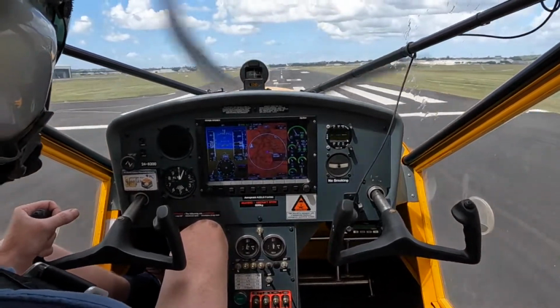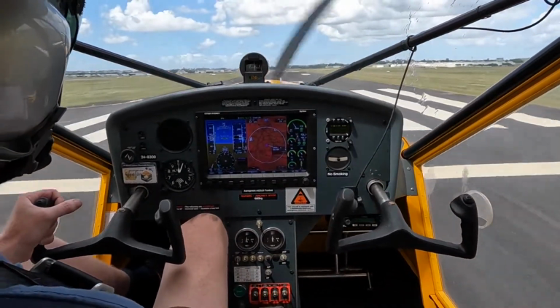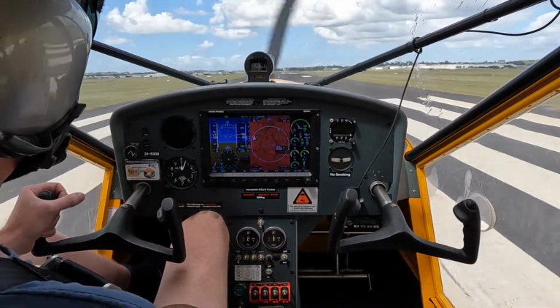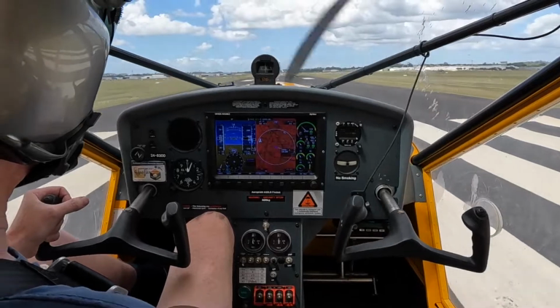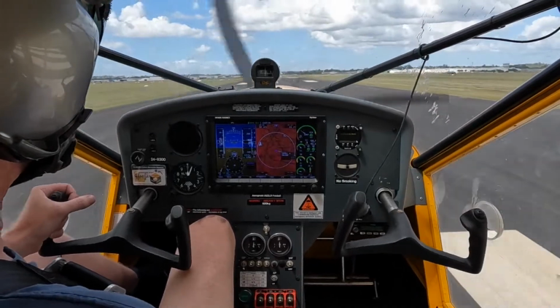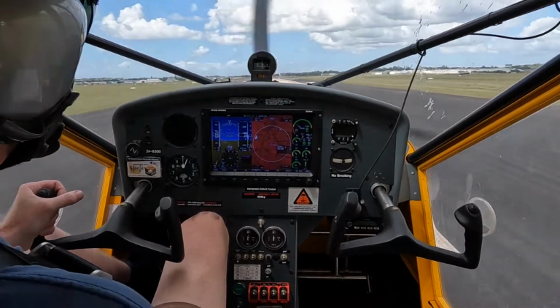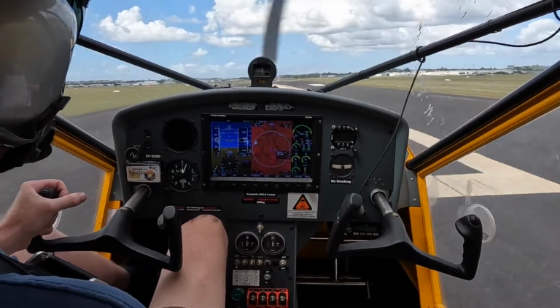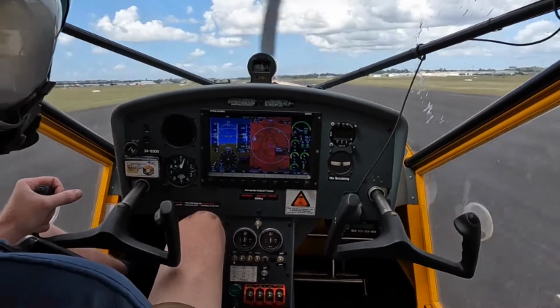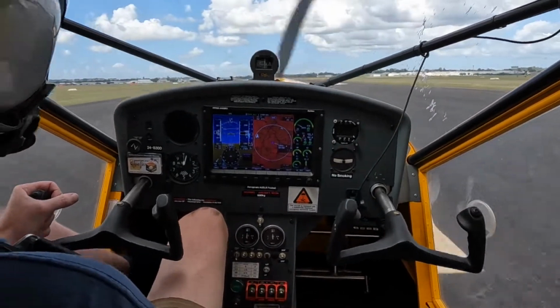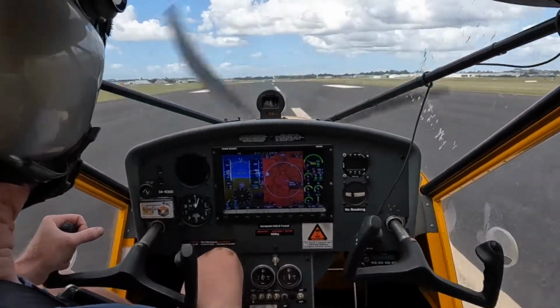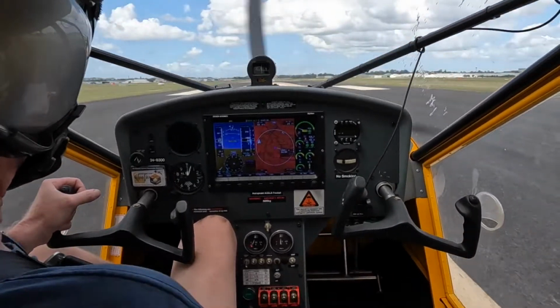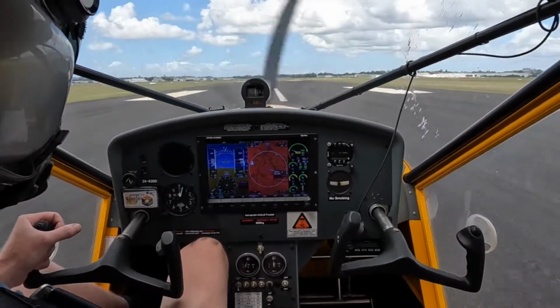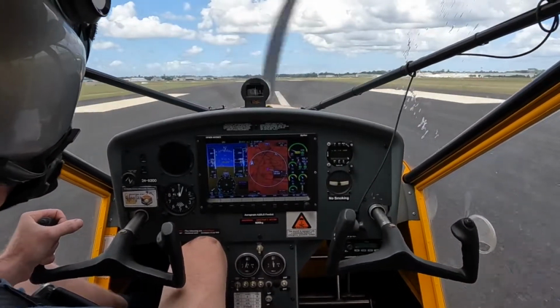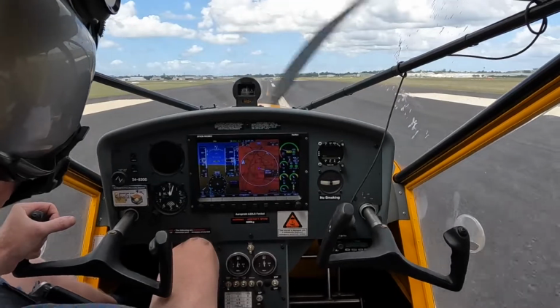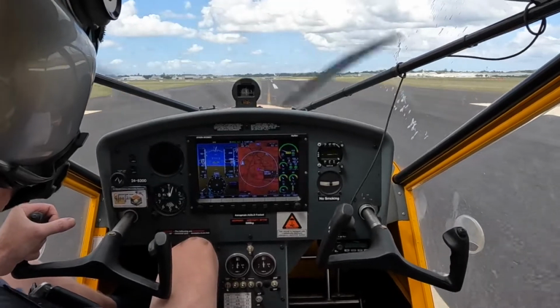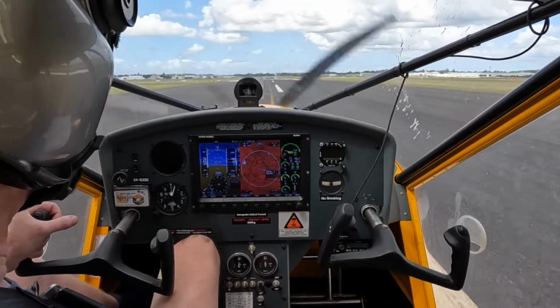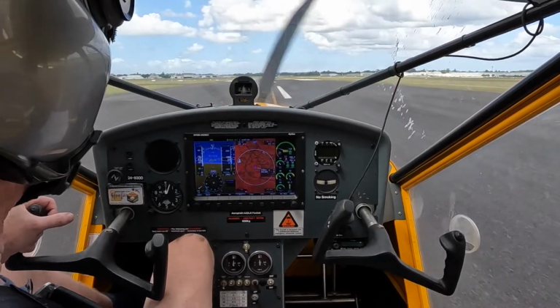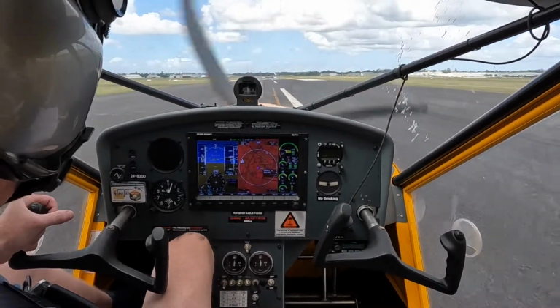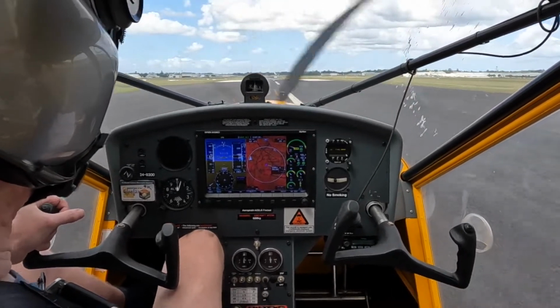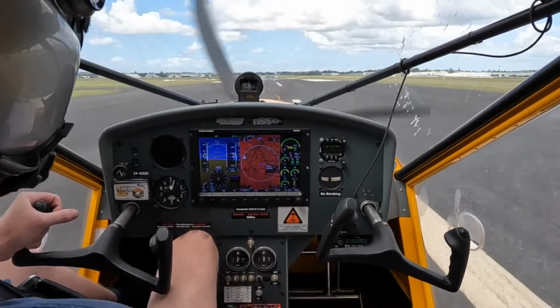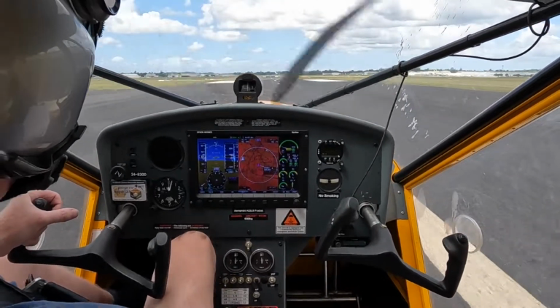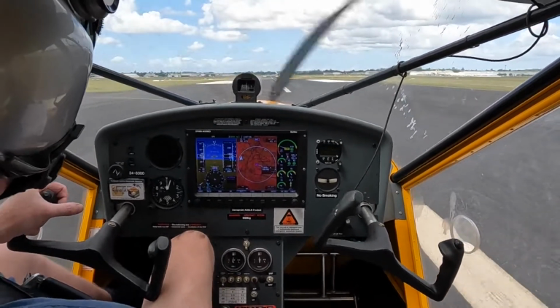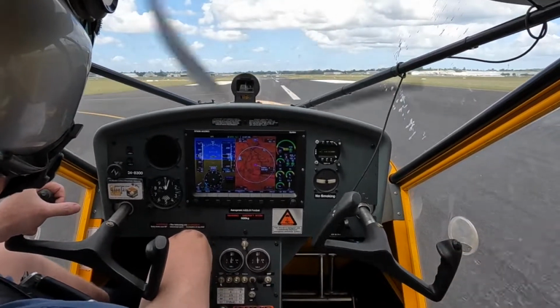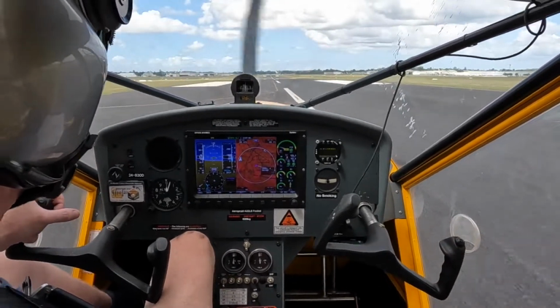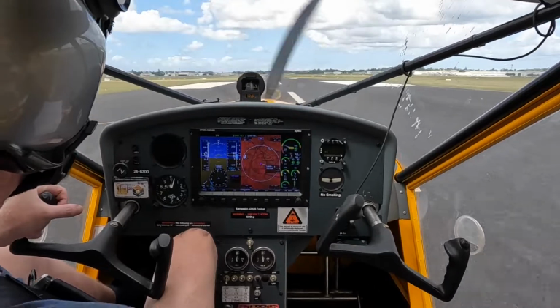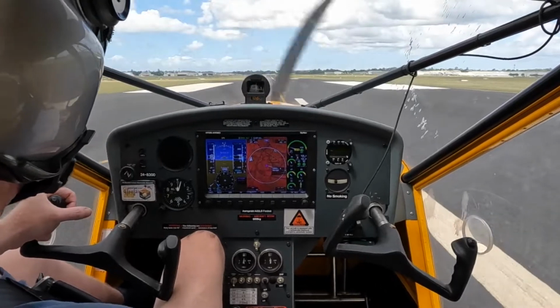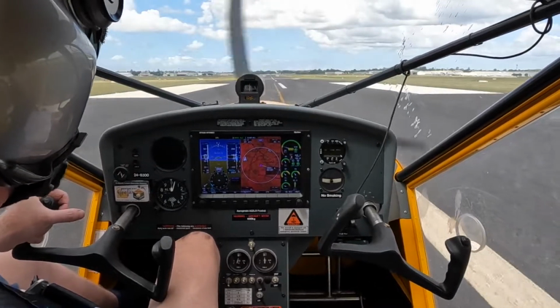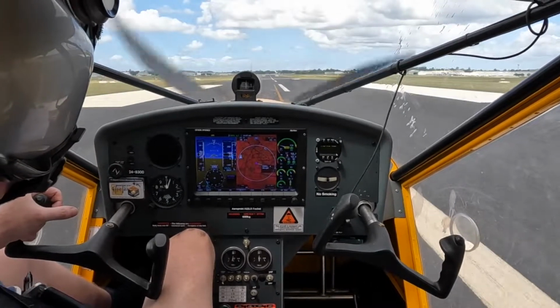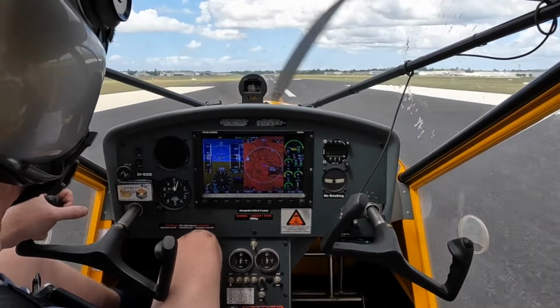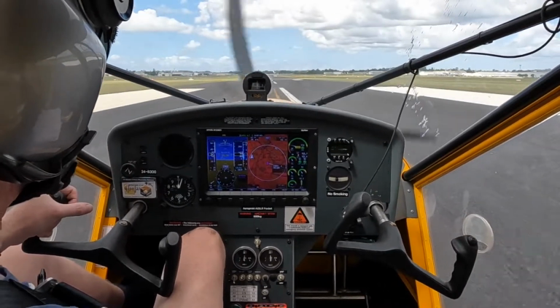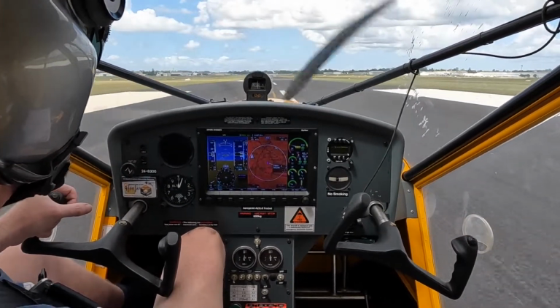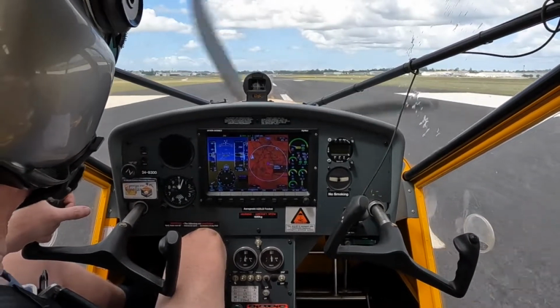Afton Tower, Tom Hawk in the AFD overhead, target 1500, installation Foxtrot inbound. Afton Tower, target A, maintain 1500, join downwind runway 10R. Maintain 1500, join downwind runway 10R.